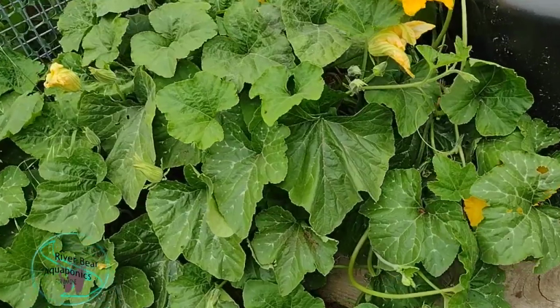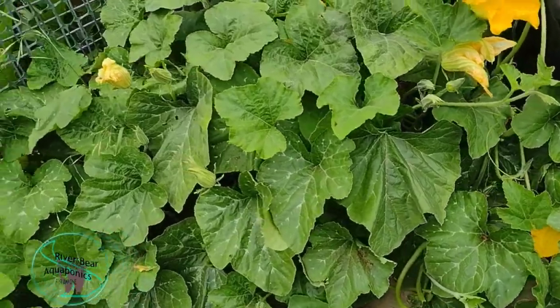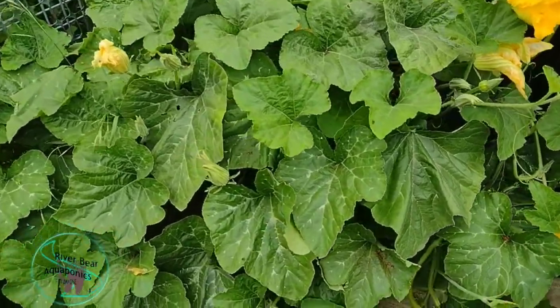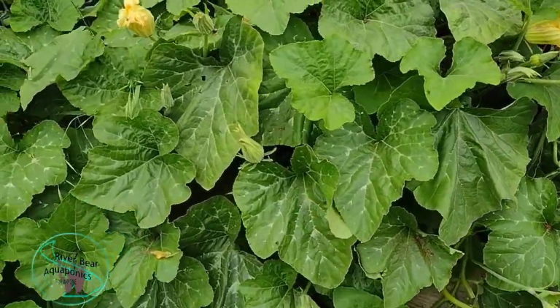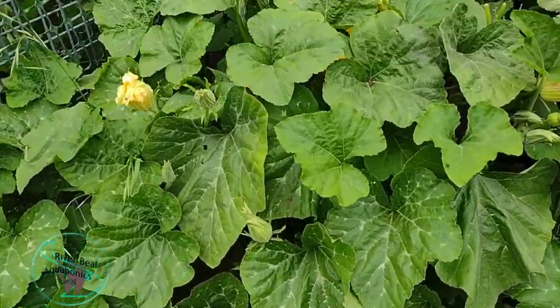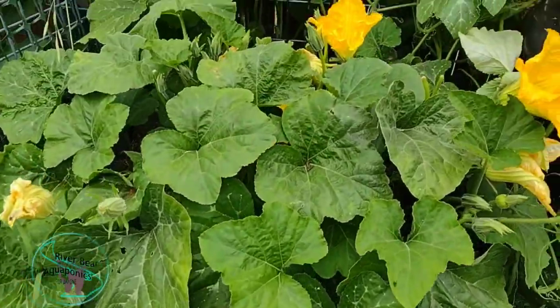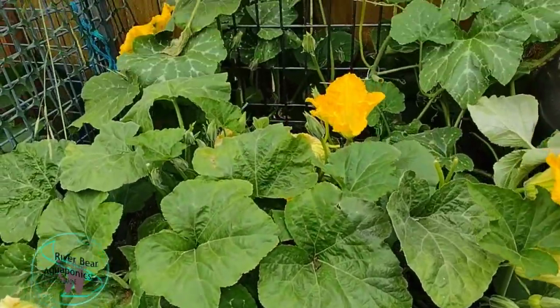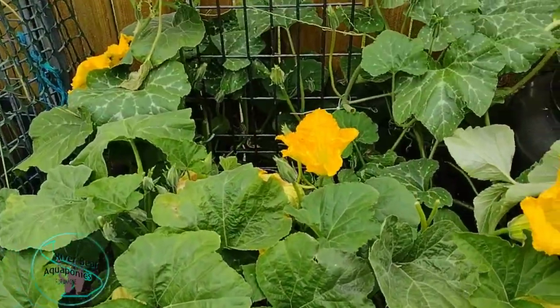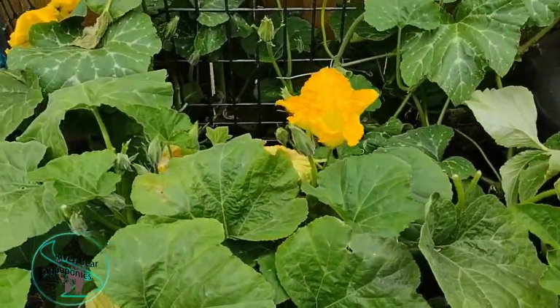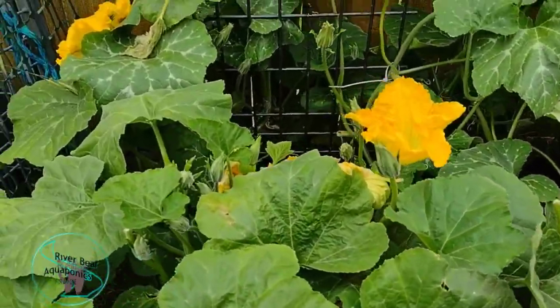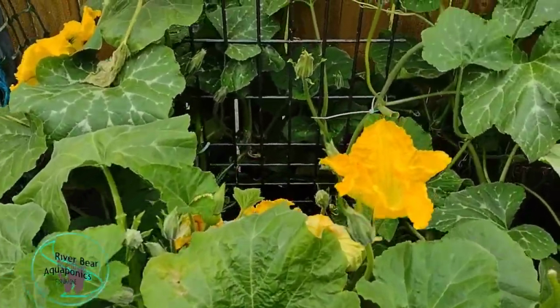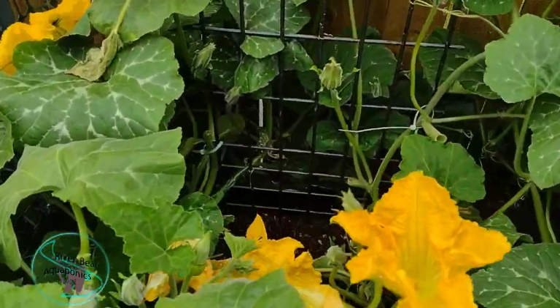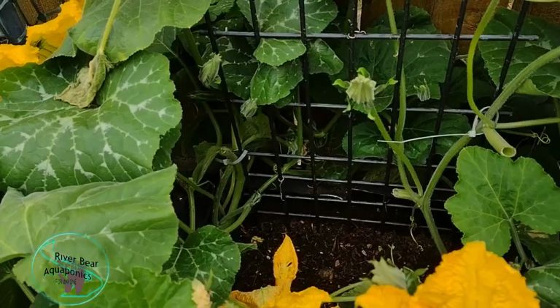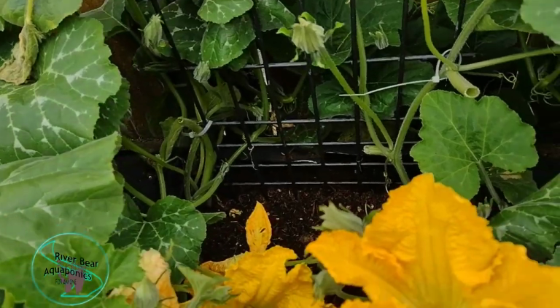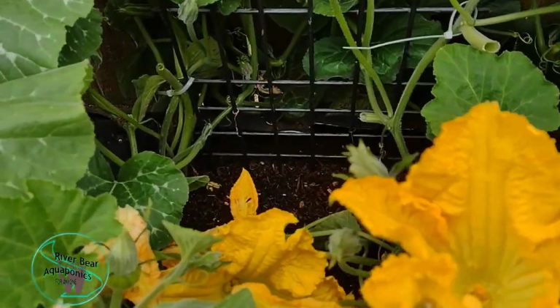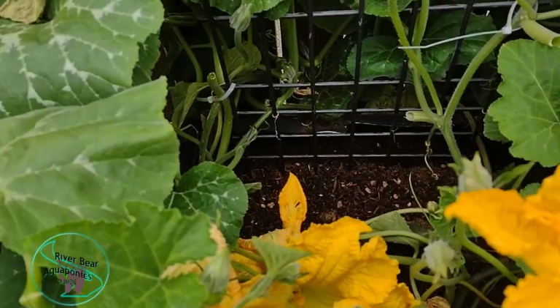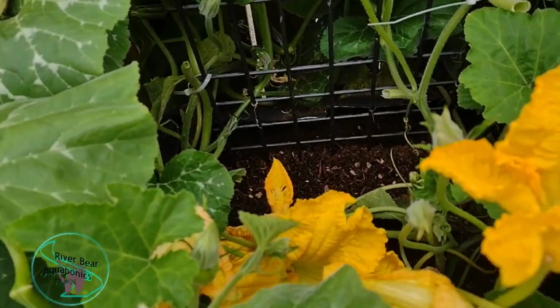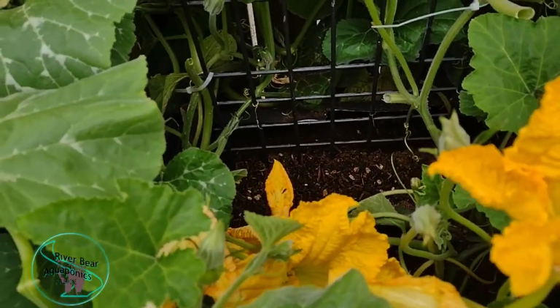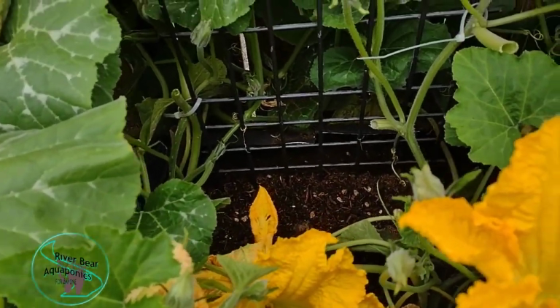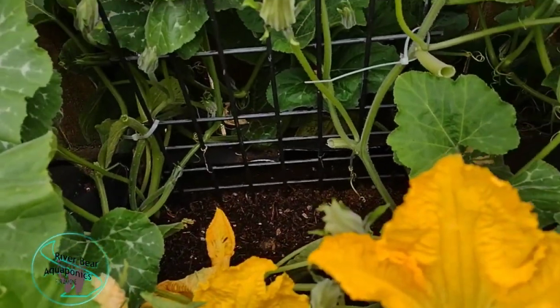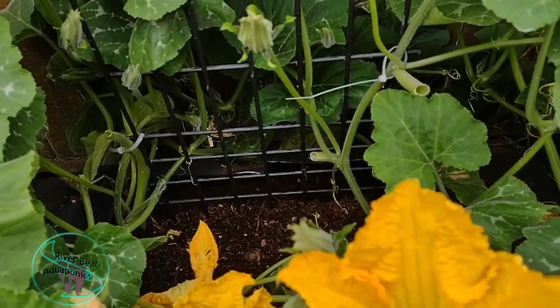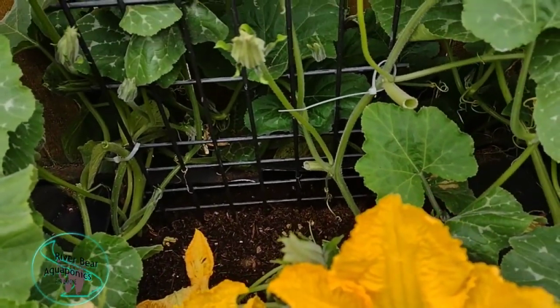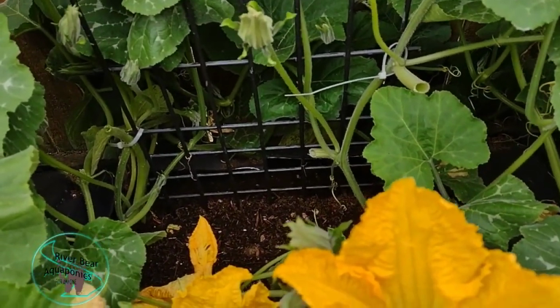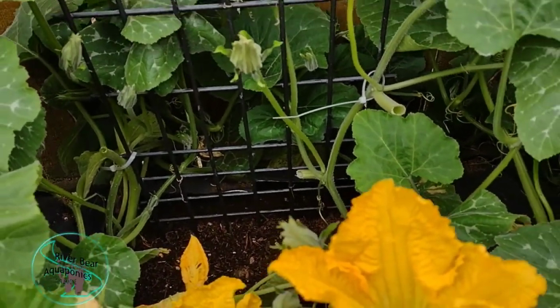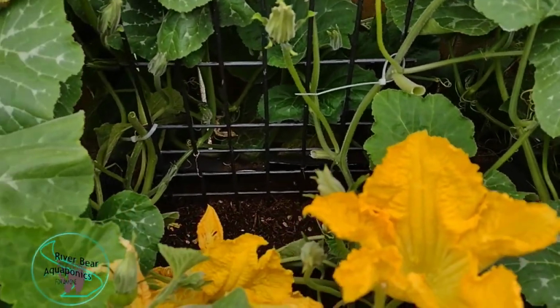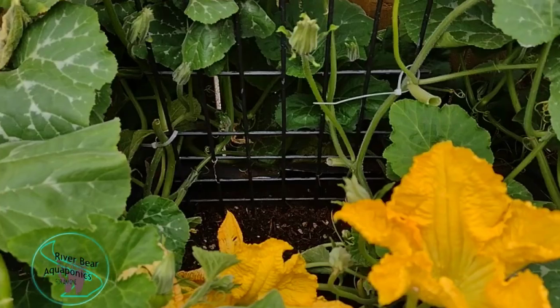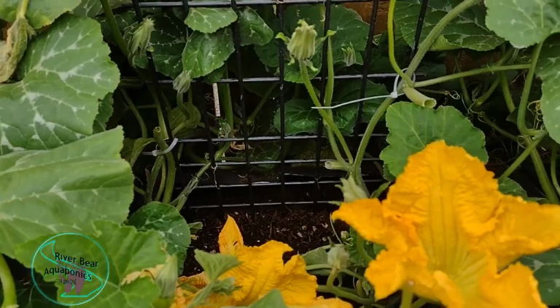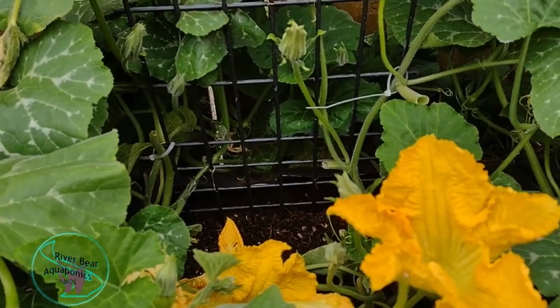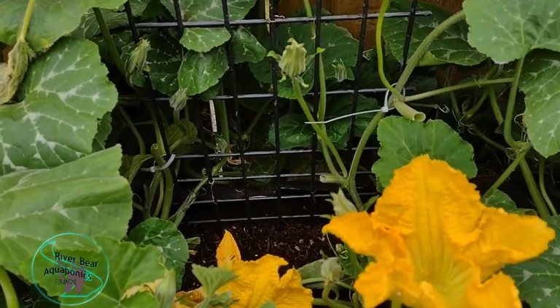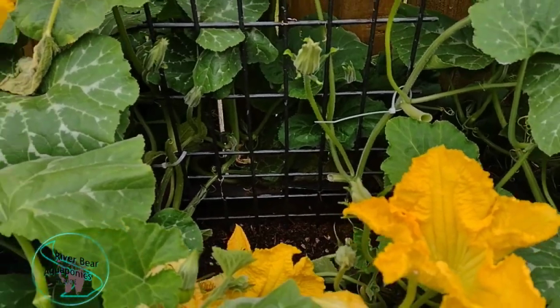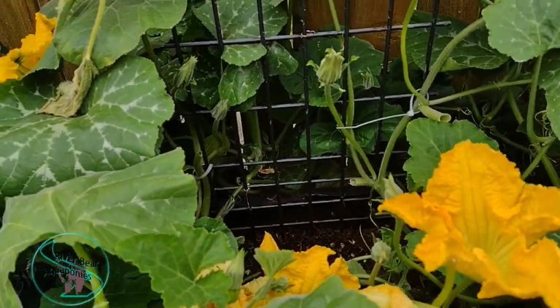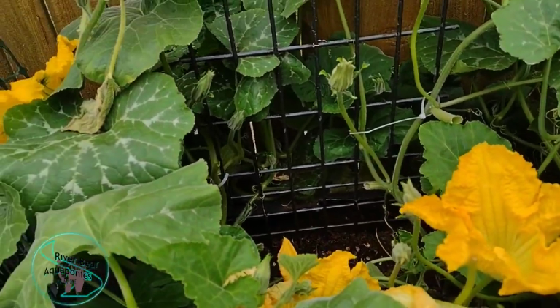This is another old composter. The lid wouldn't work on it right anymore, so instead of throwing it away, I decided to turn it into a raised bed.